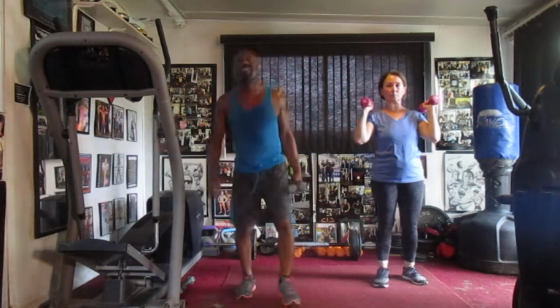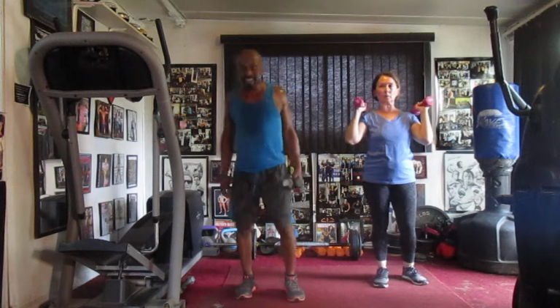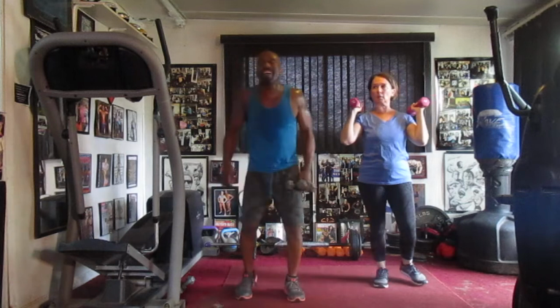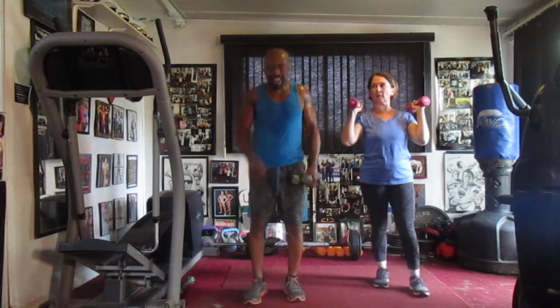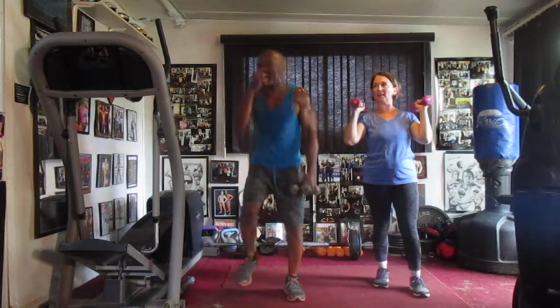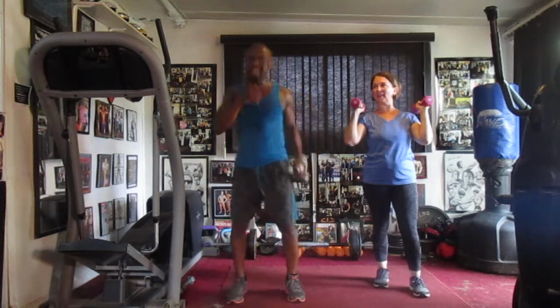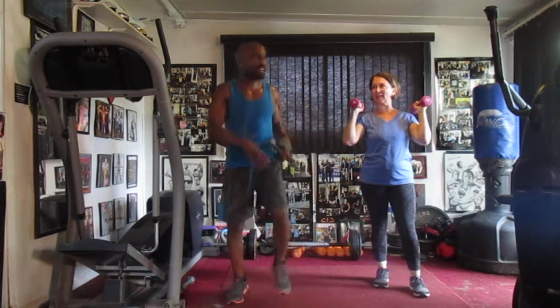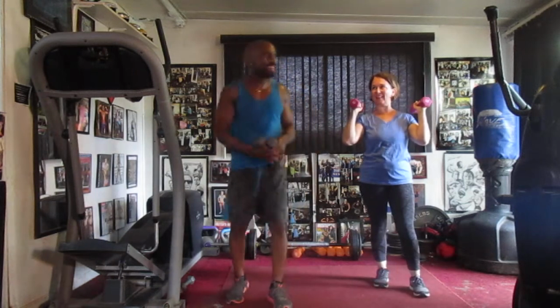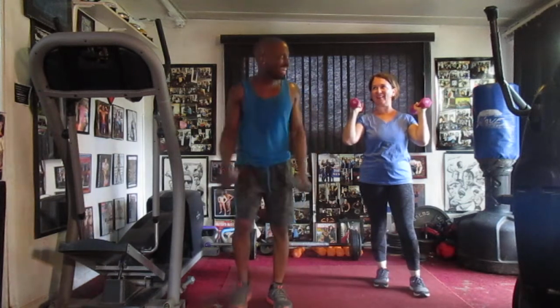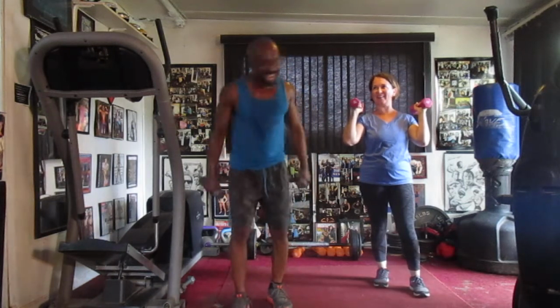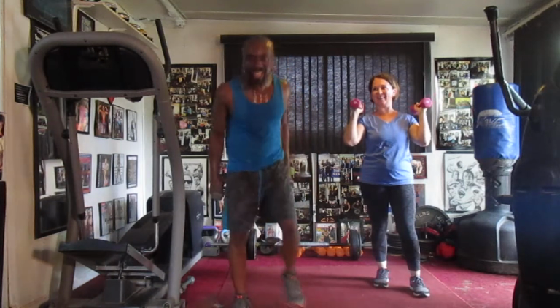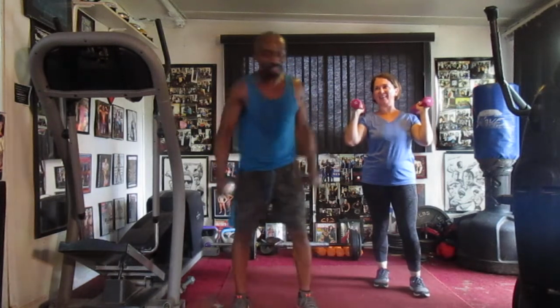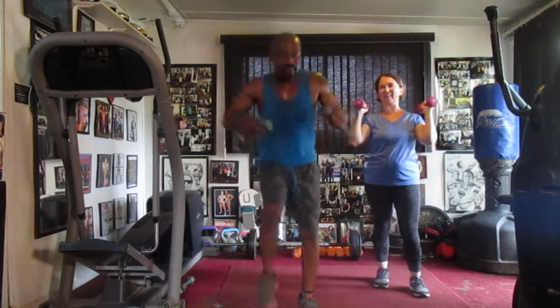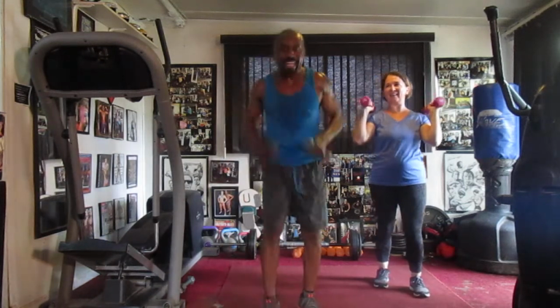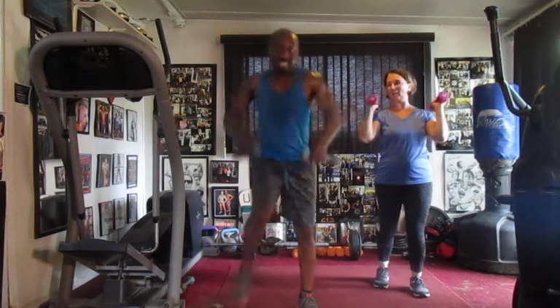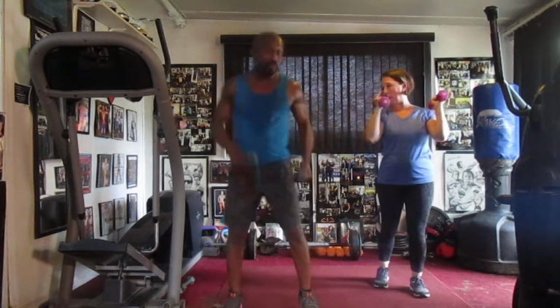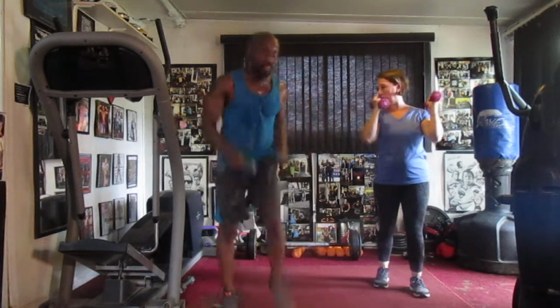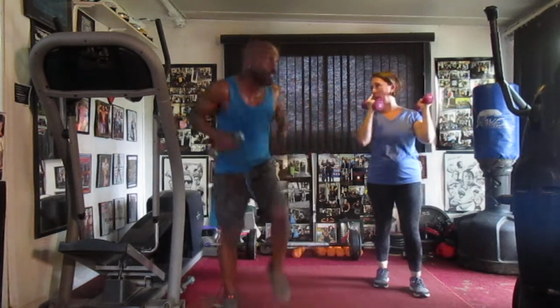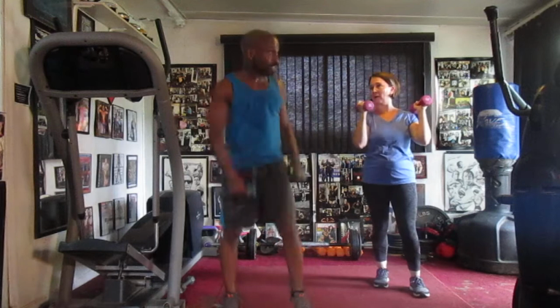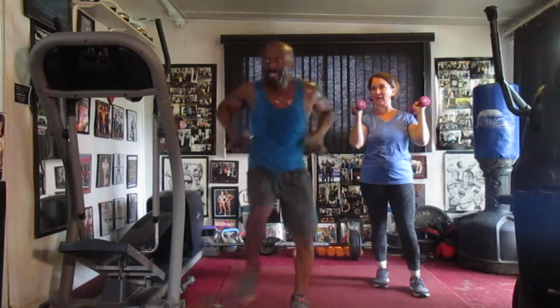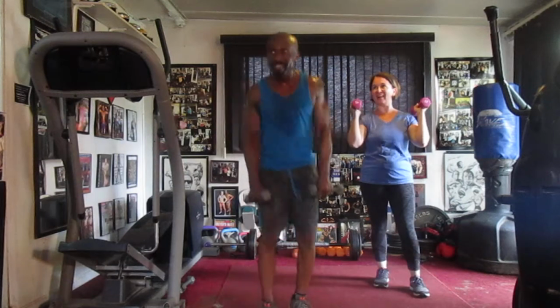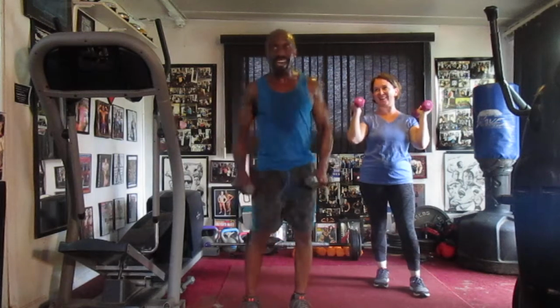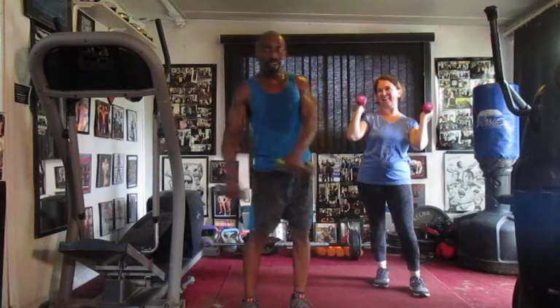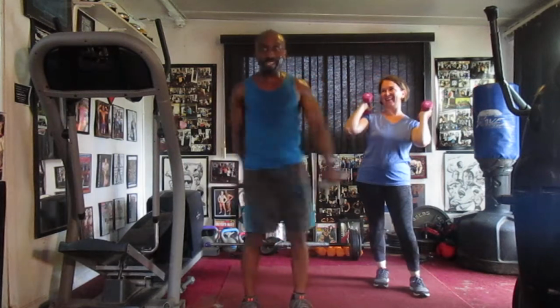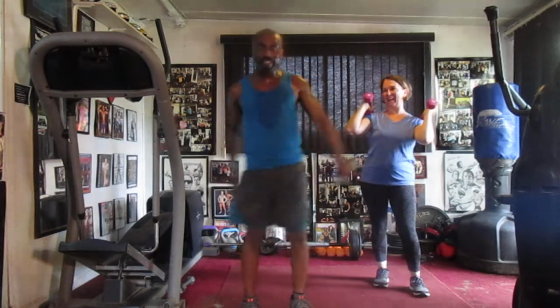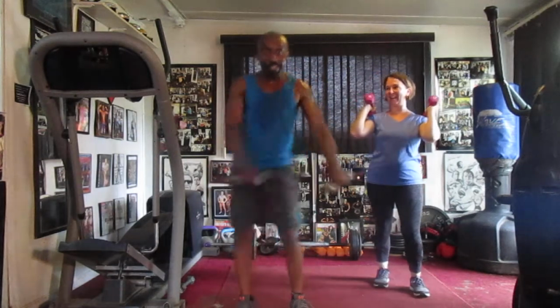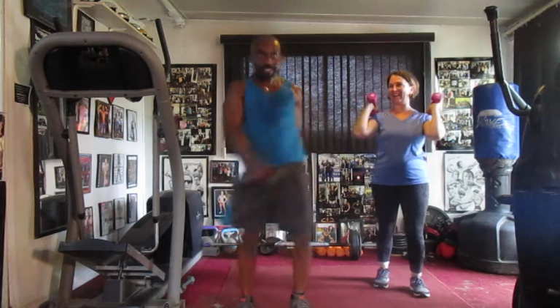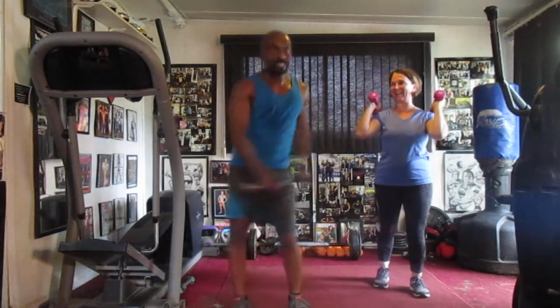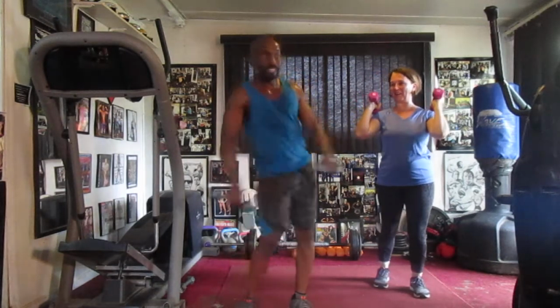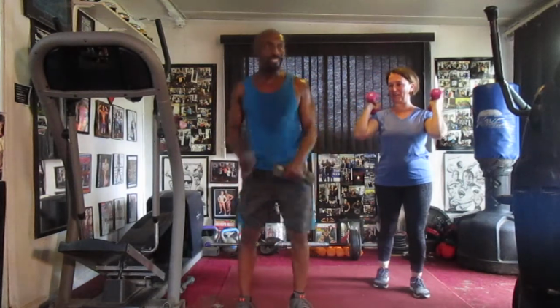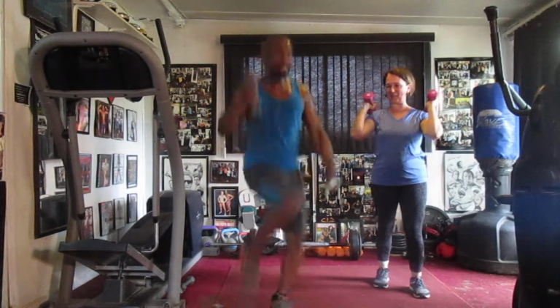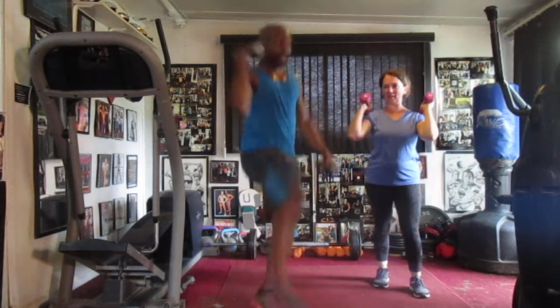Oh yeah, y'all. Oh yeah. 80s jam. Back in the 80s, that's all we were into. Now listen up here, every day you want to bring it.